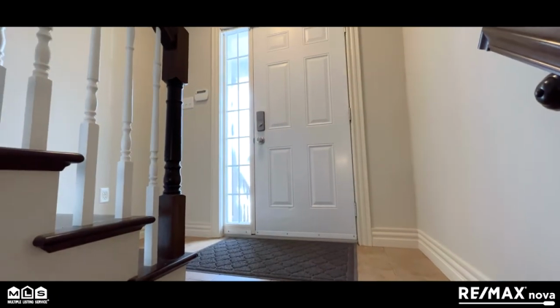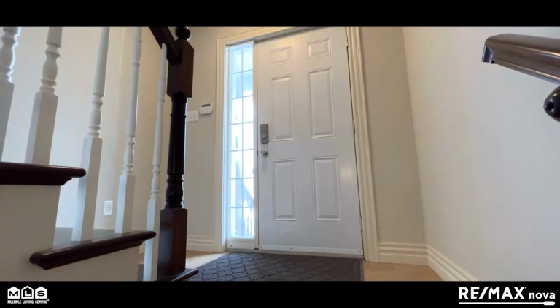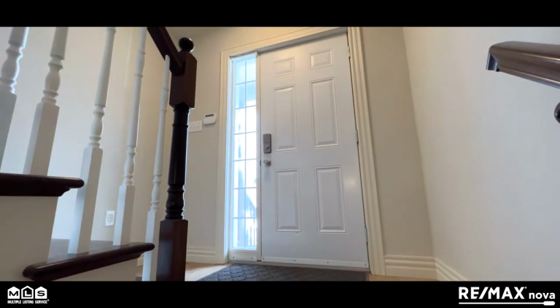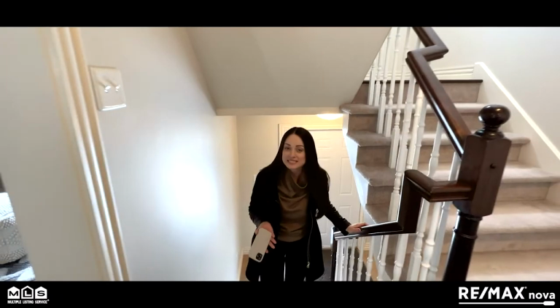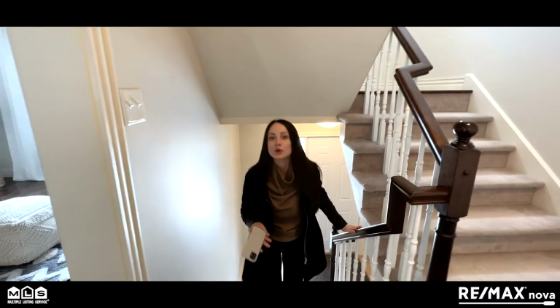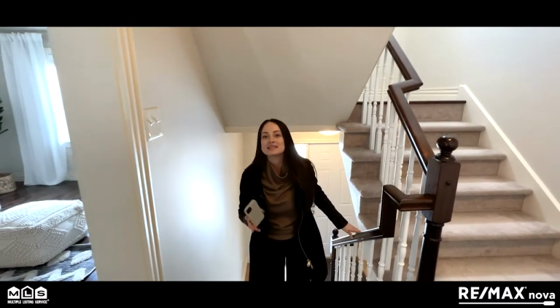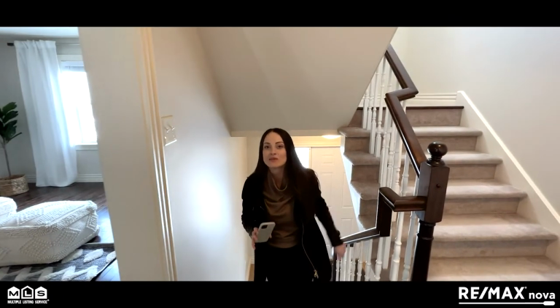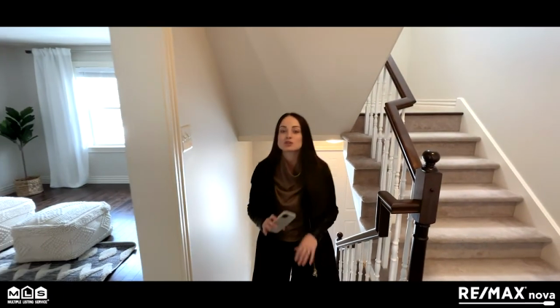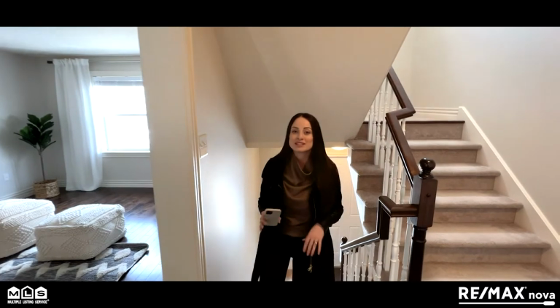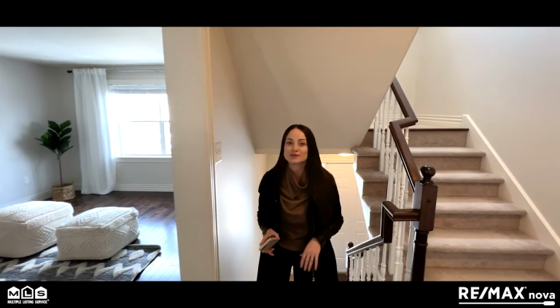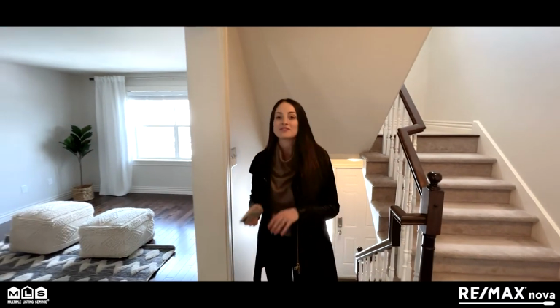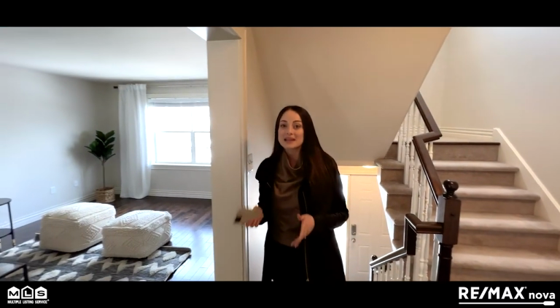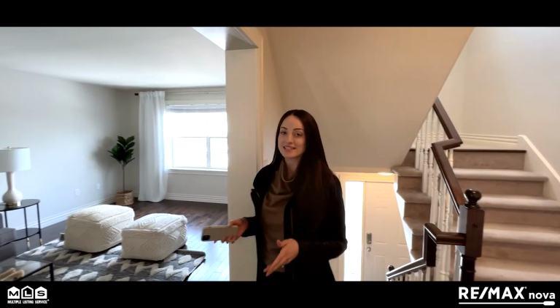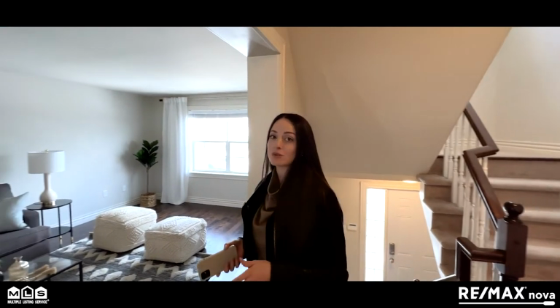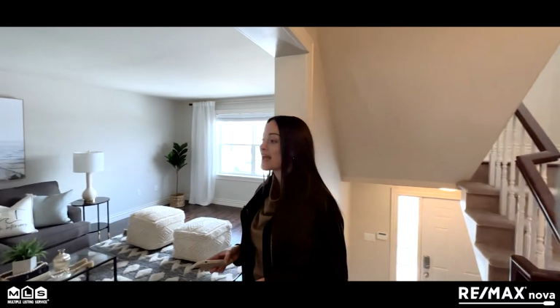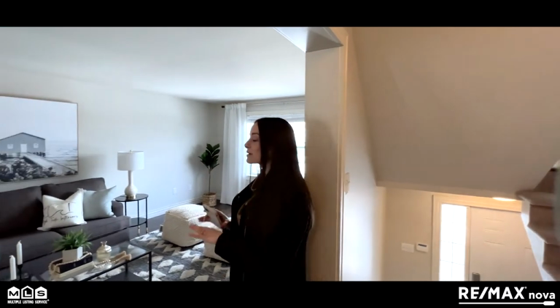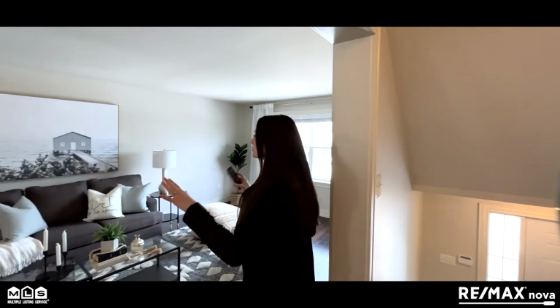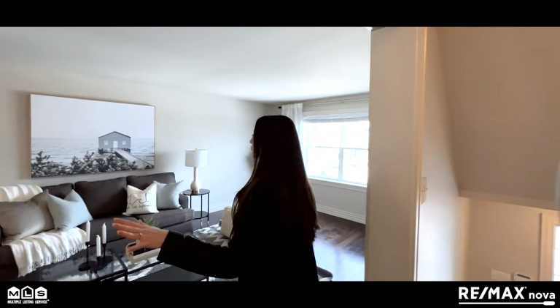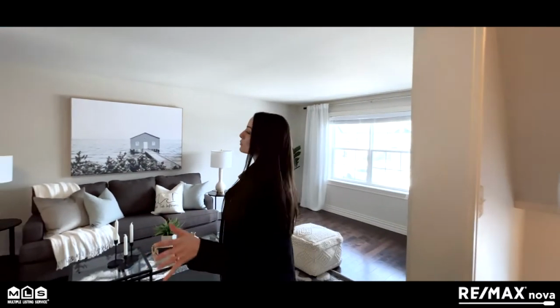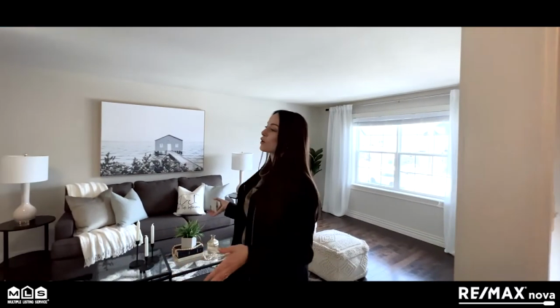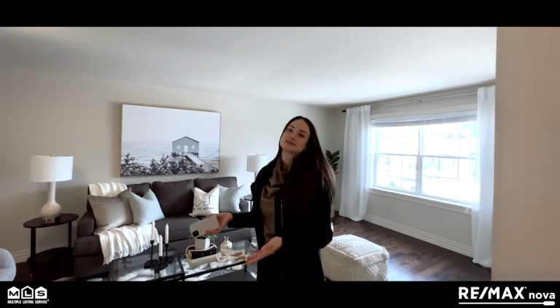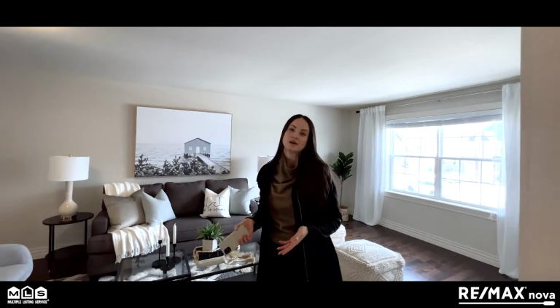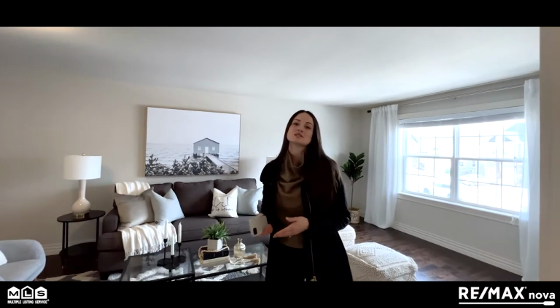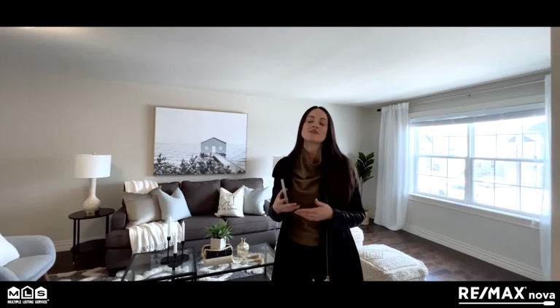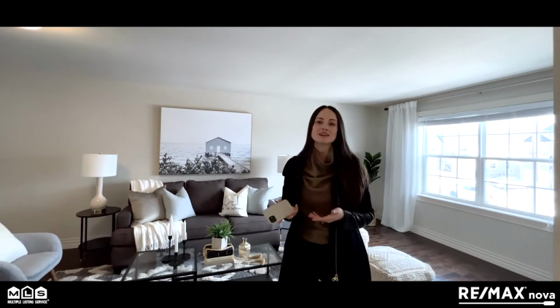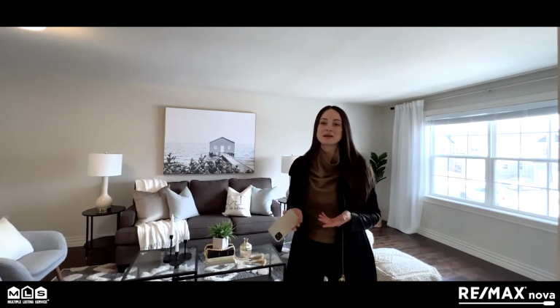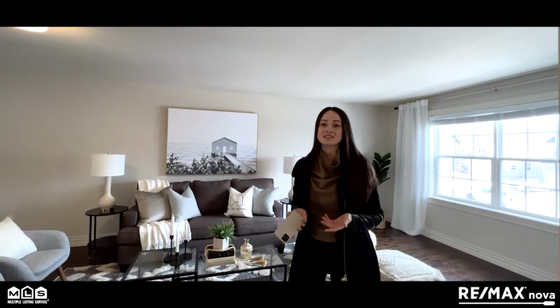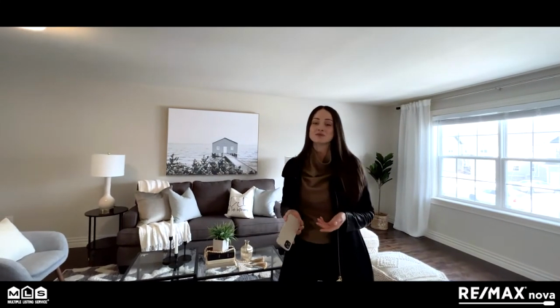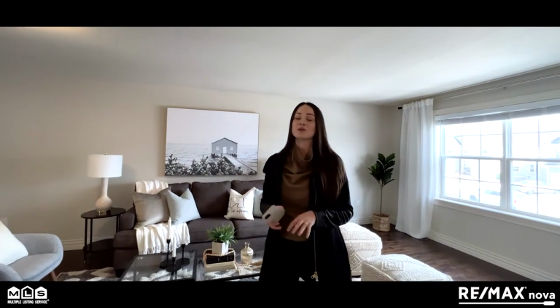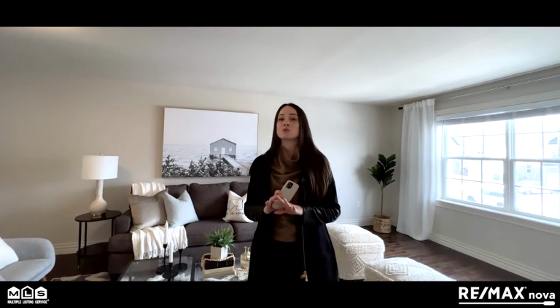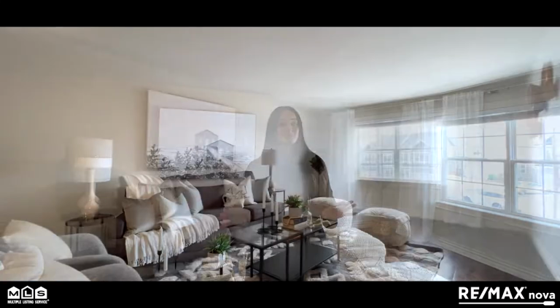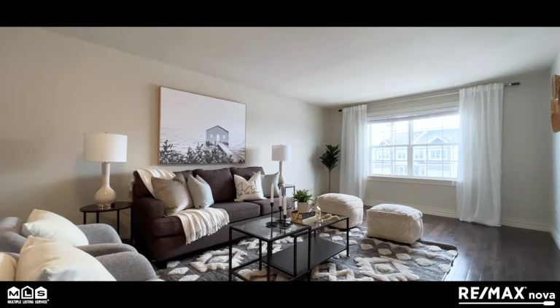Now this is a semi-detached home. It does have over 2,200 square feet plus an attached garage and a beautiful, bright, open concept layout. So if having enough space is a concern for you, you won't be missing out here.